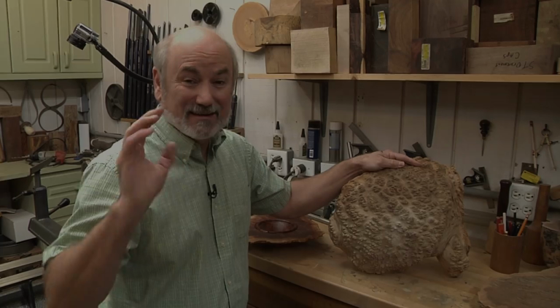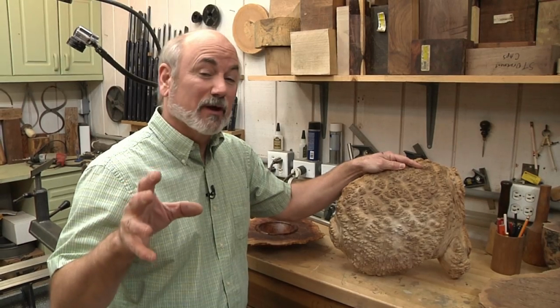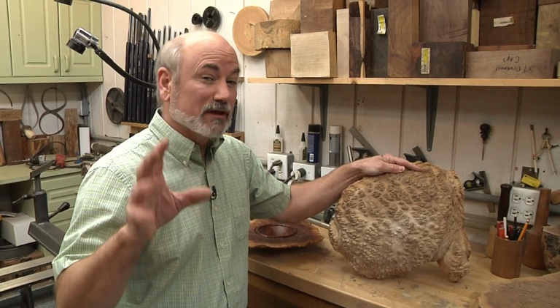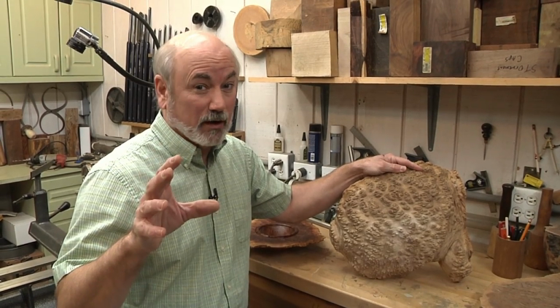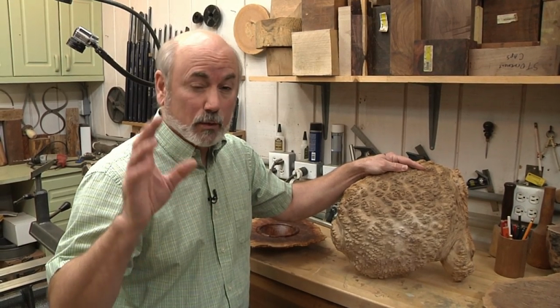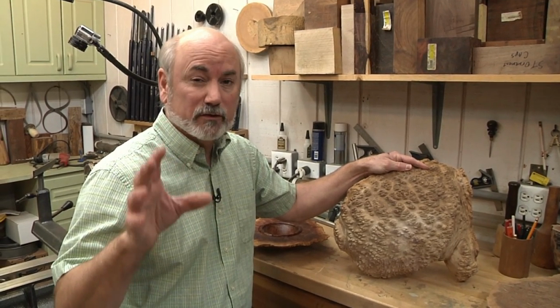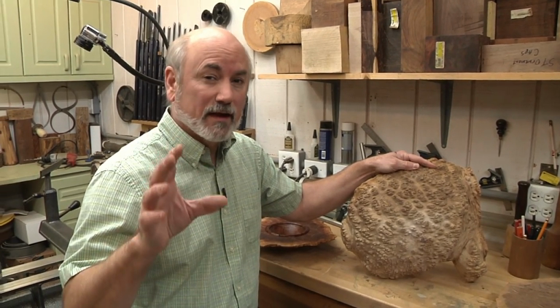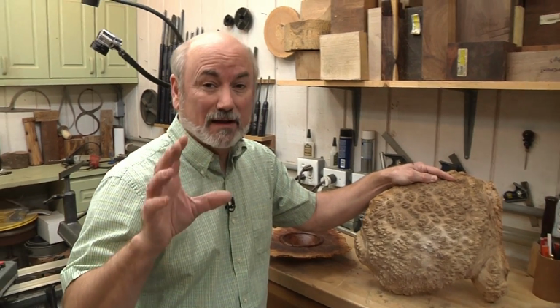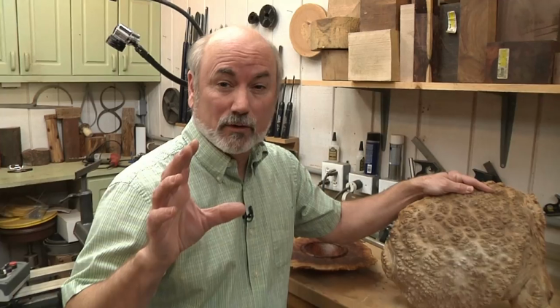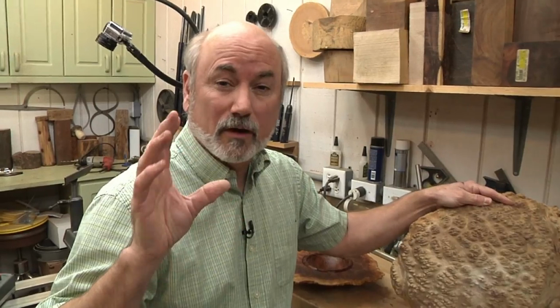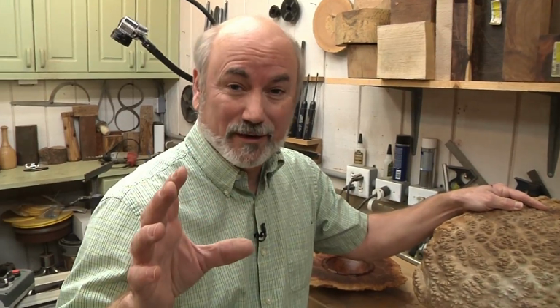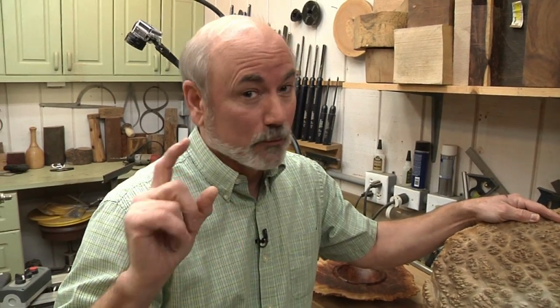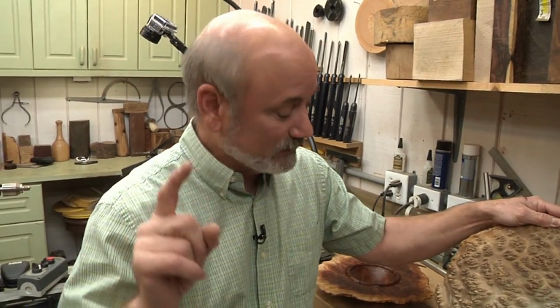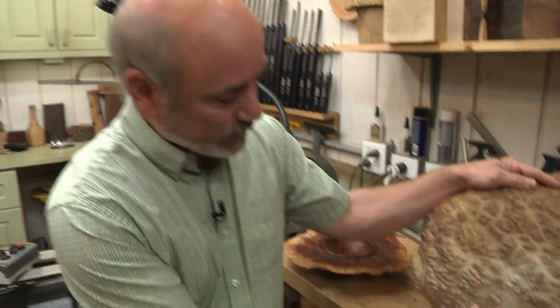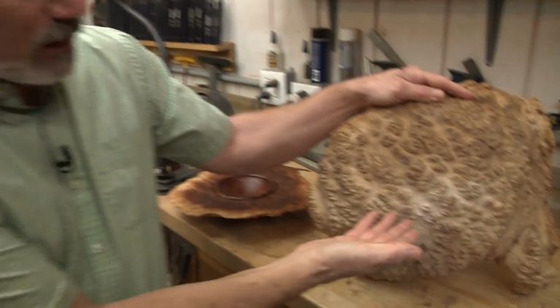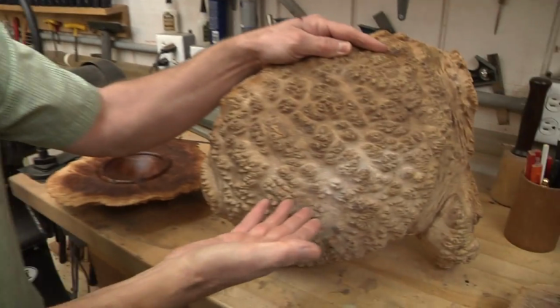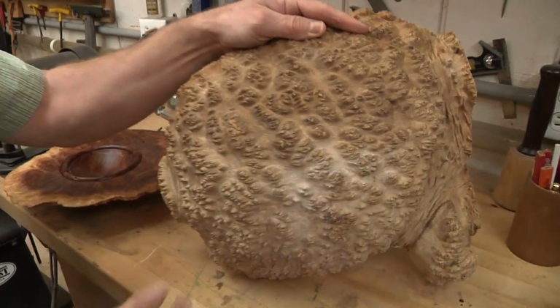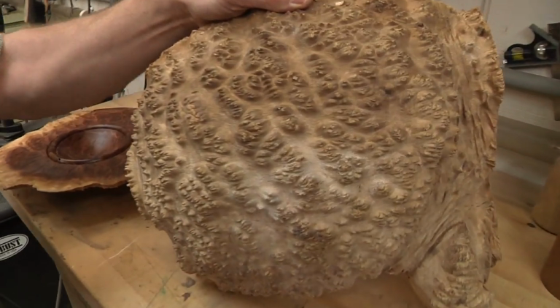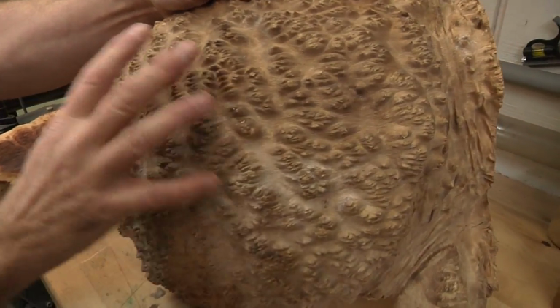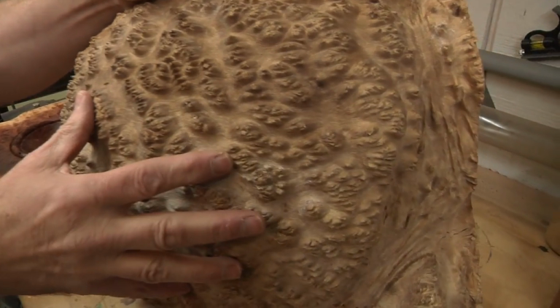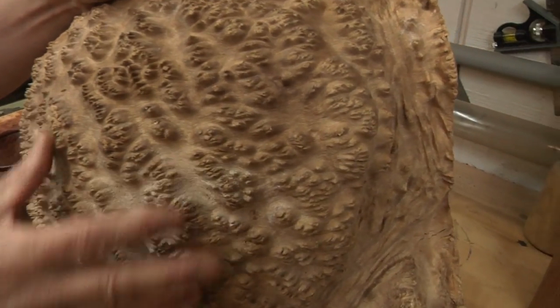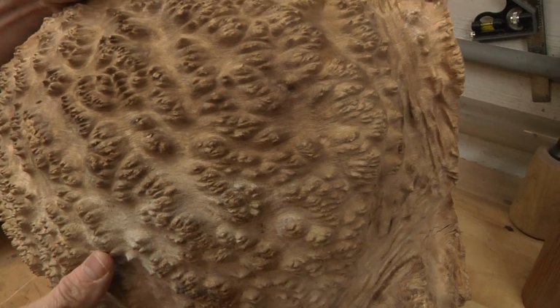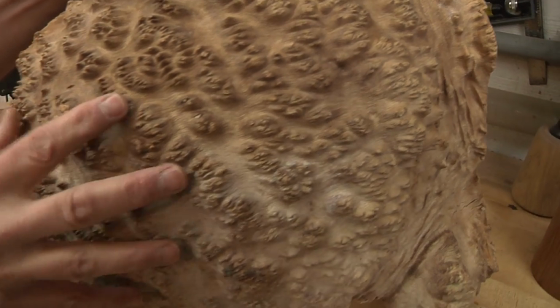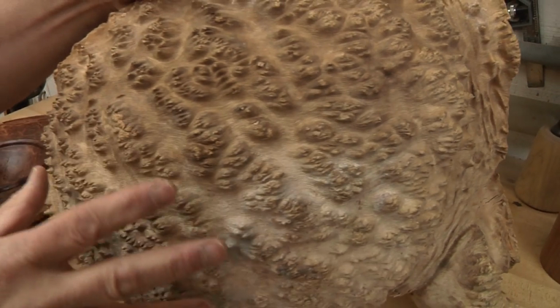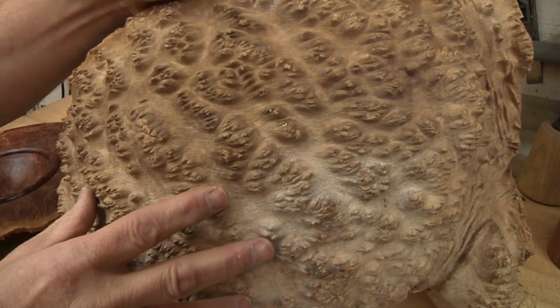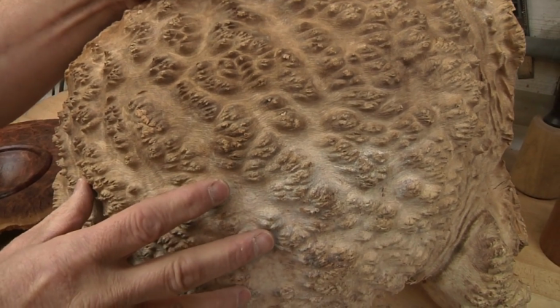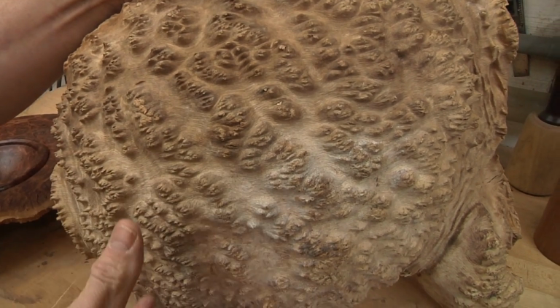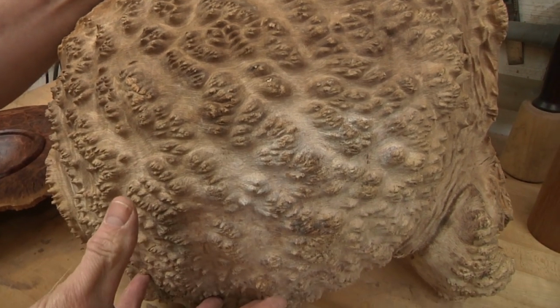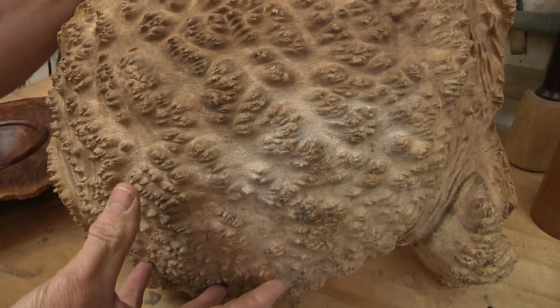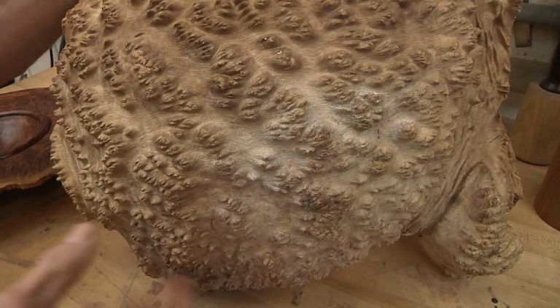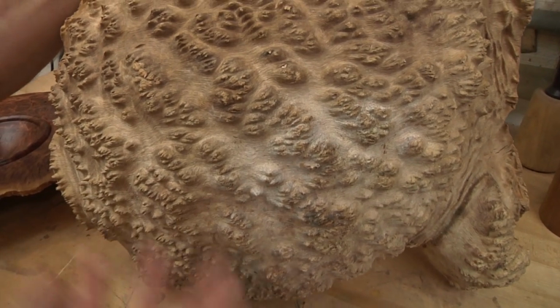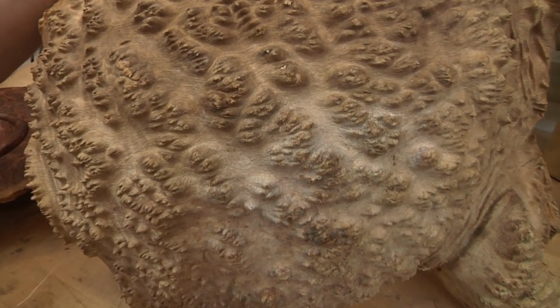Today we're going to make a really neat project. We're working with some red mallee burl from Australia. Really neat stuff, but ugly as all get out. Burls are like almost a cancer growth on a tree, but they don't hurt the tree.